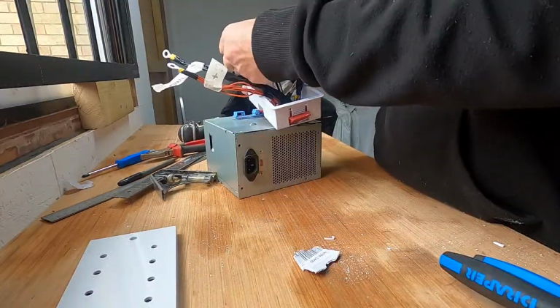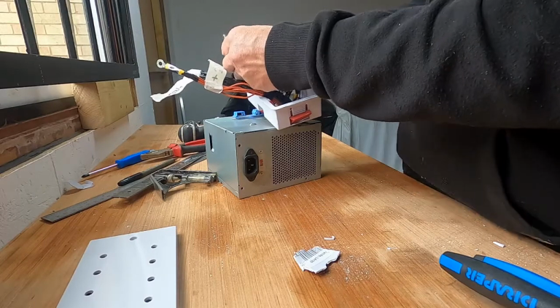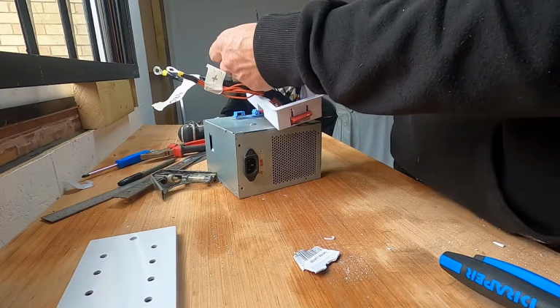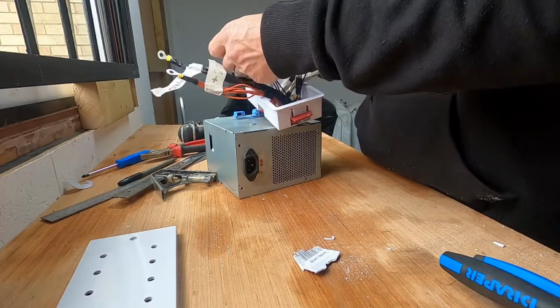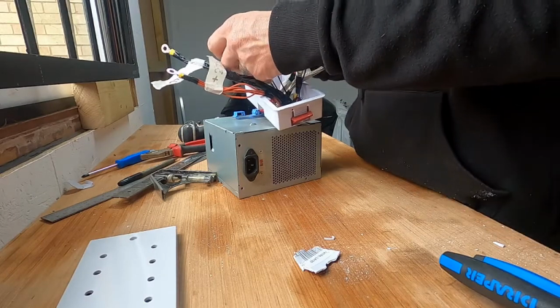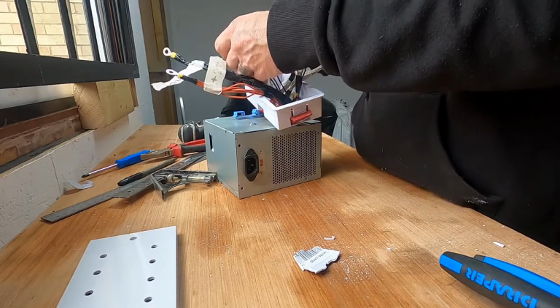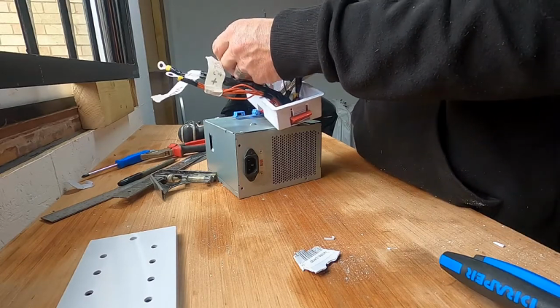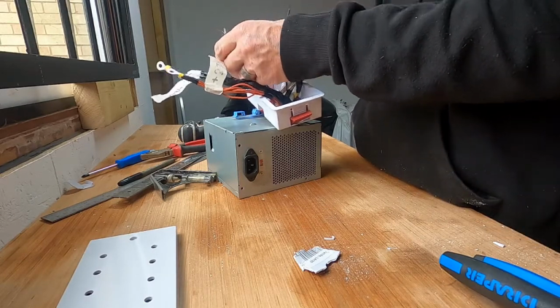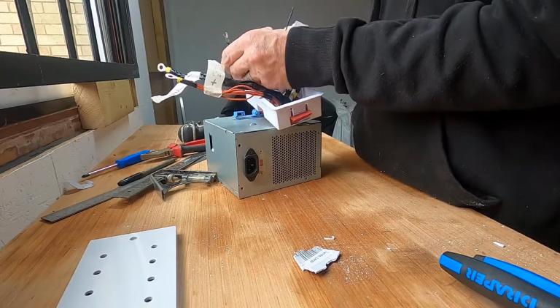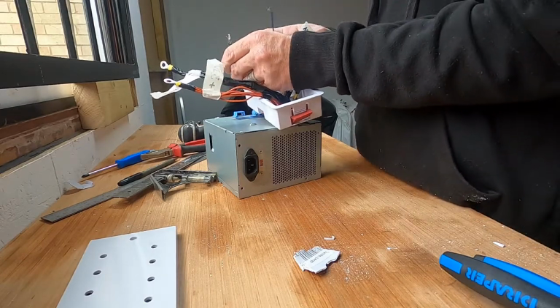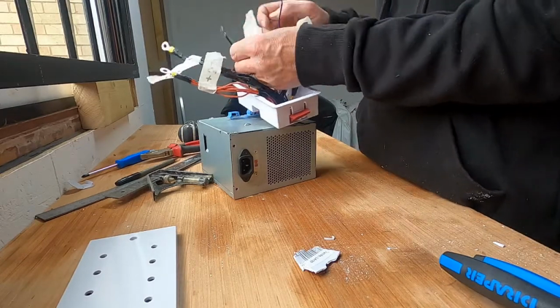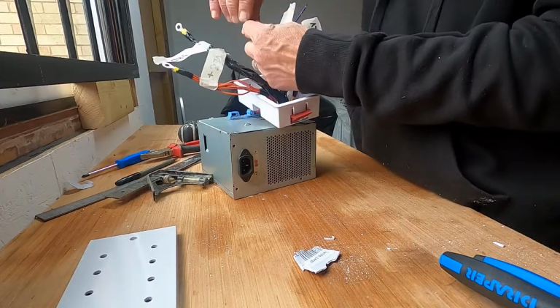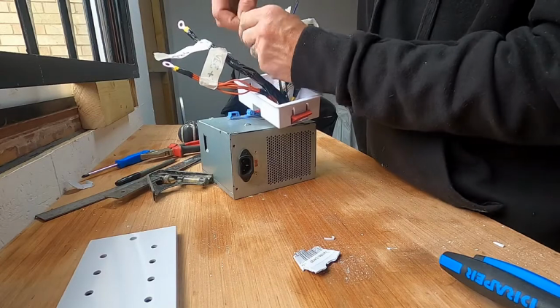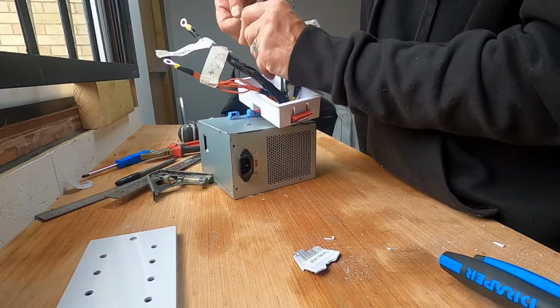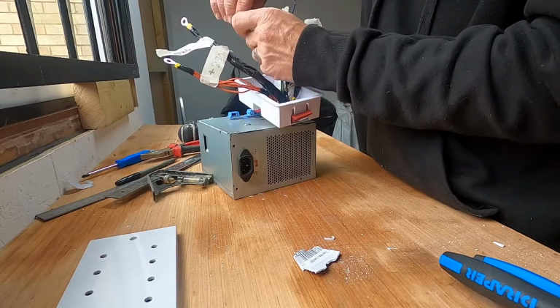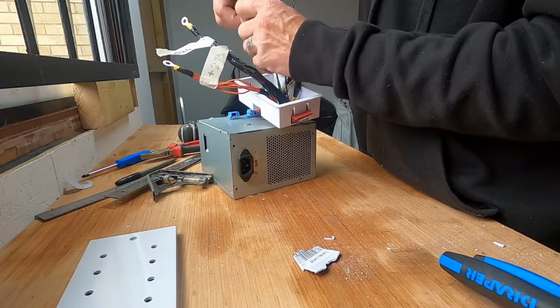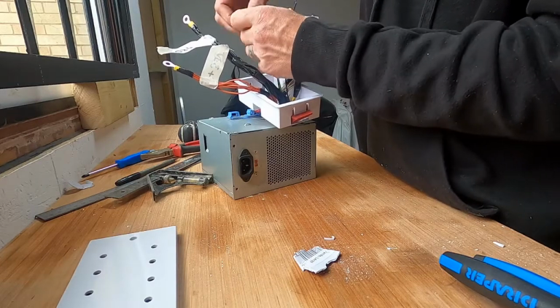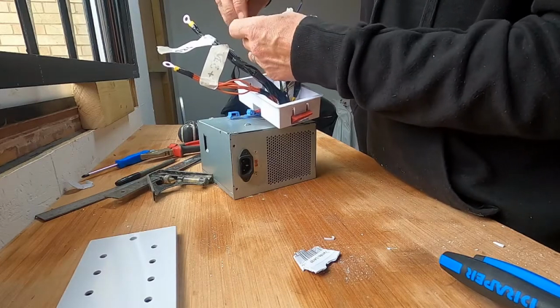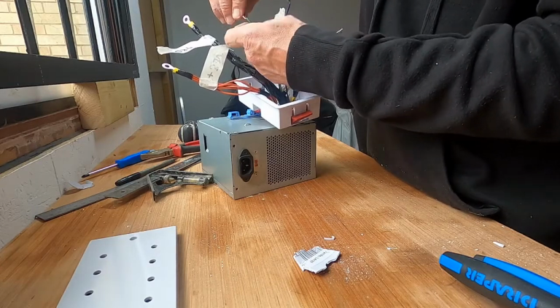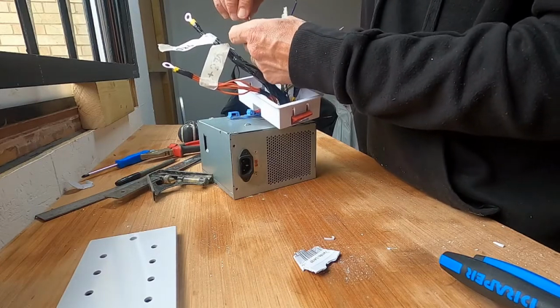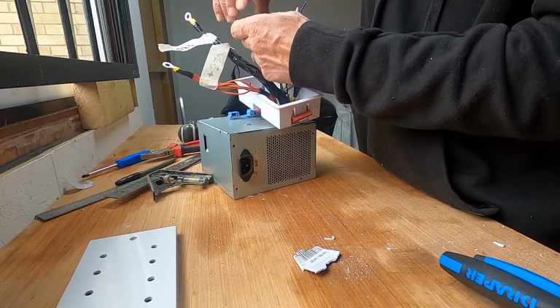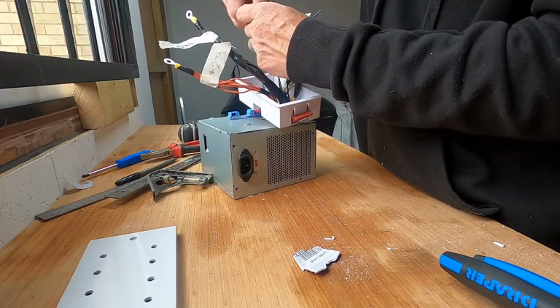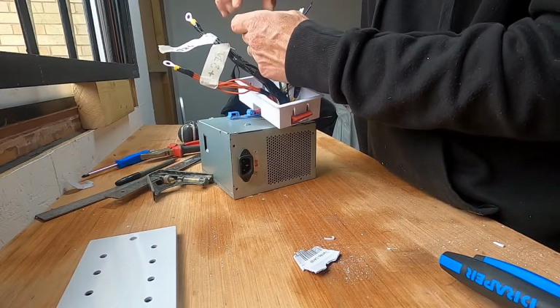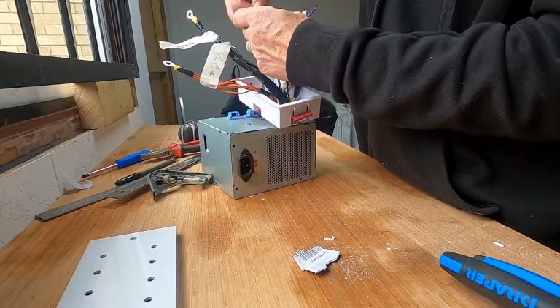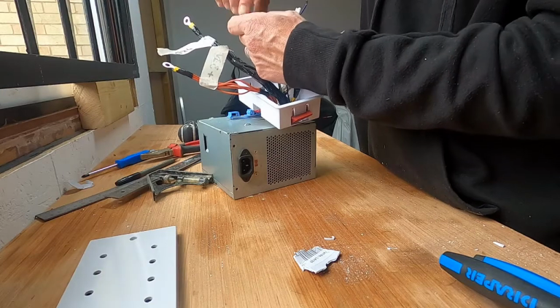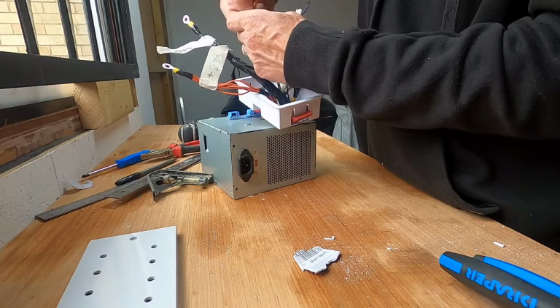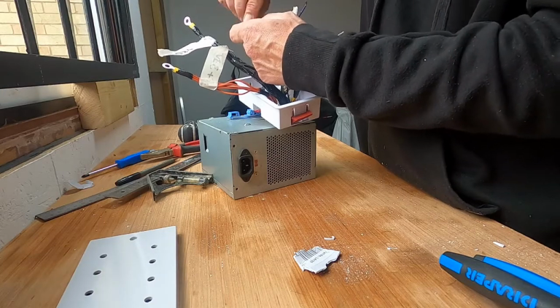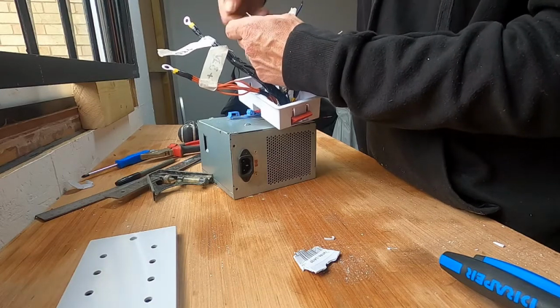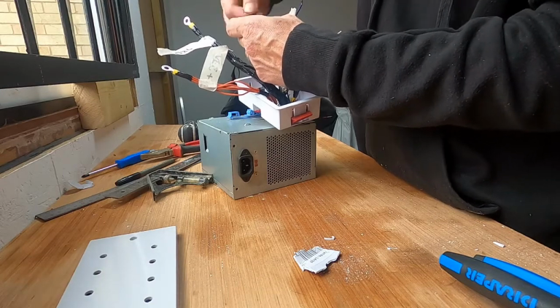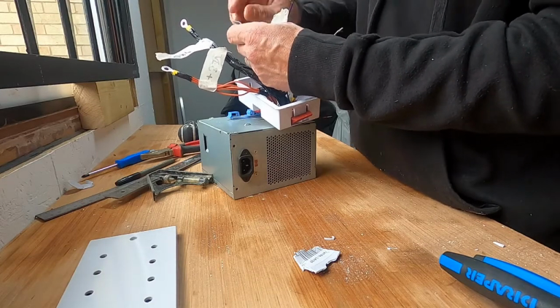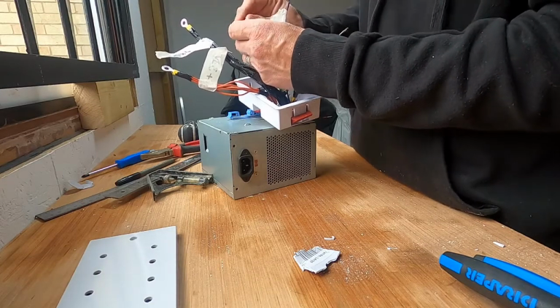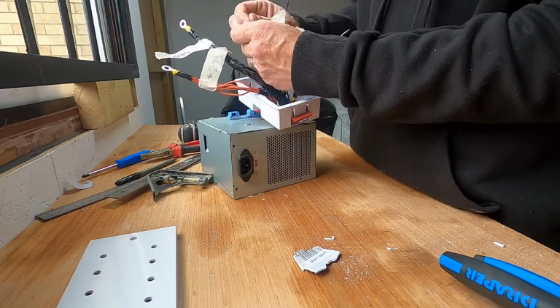What I'm going to do first is deal with the switch wires. I am going to add a switch eventually, but for now I'm just going to make it permanently on.